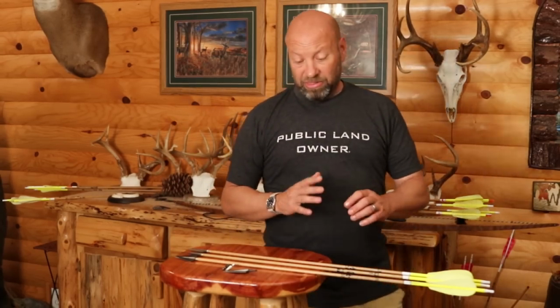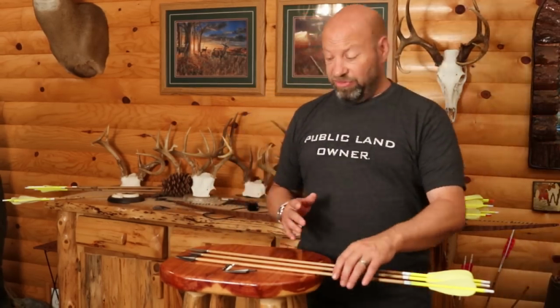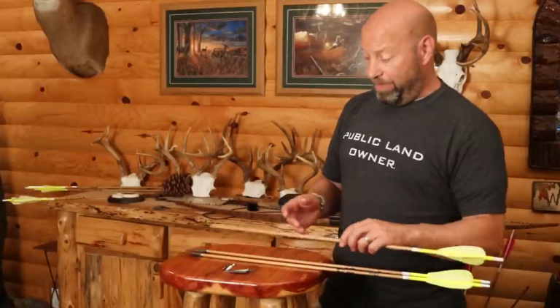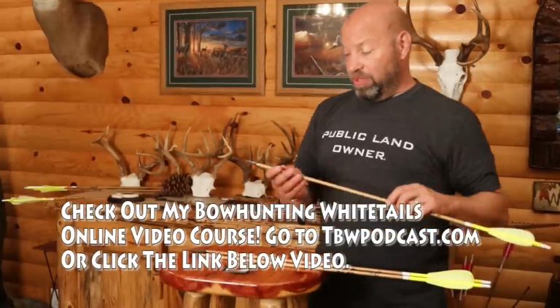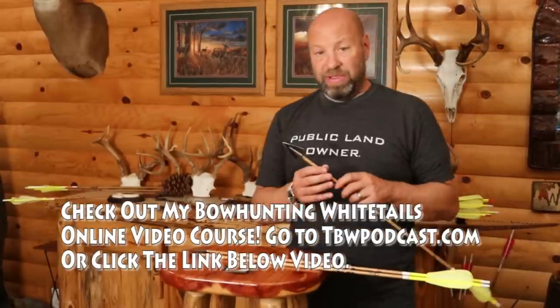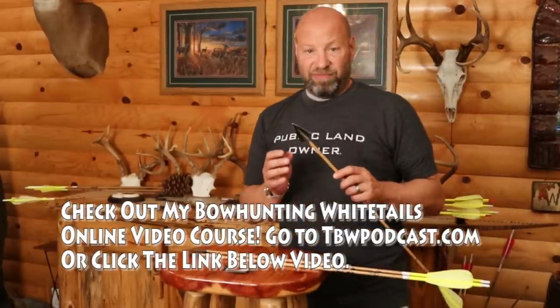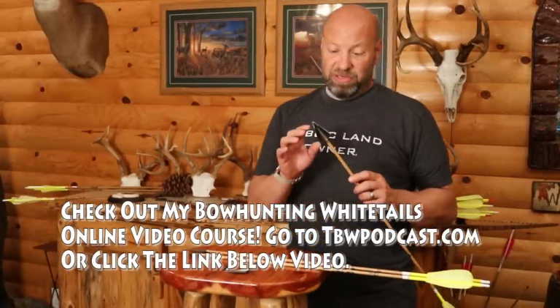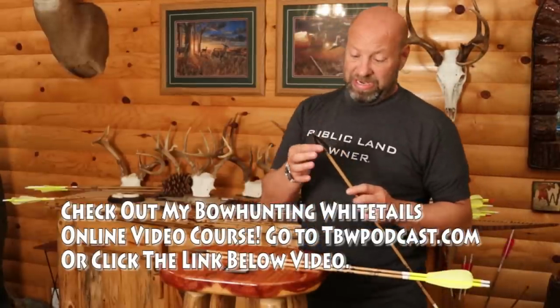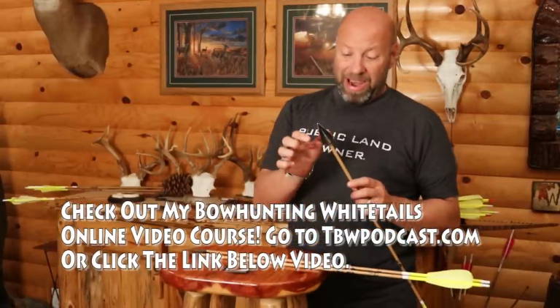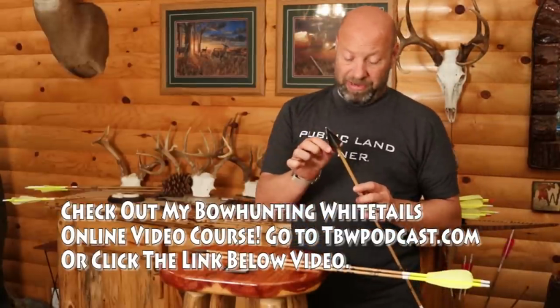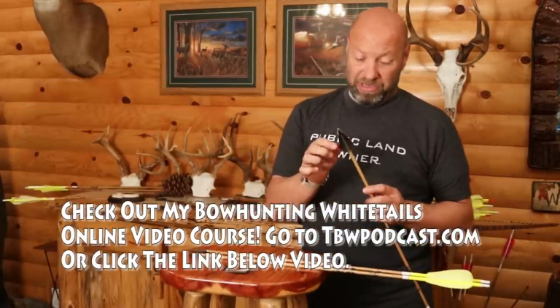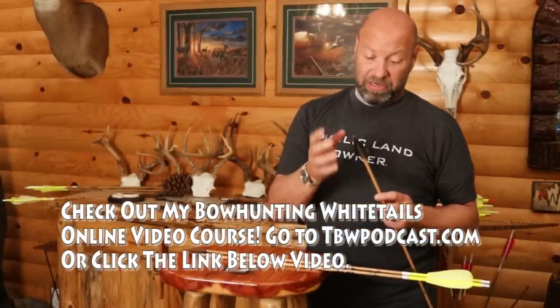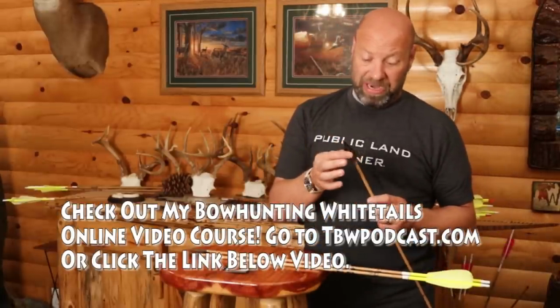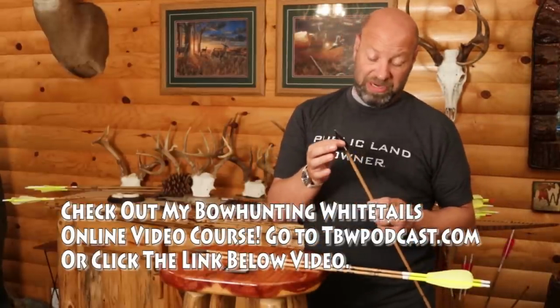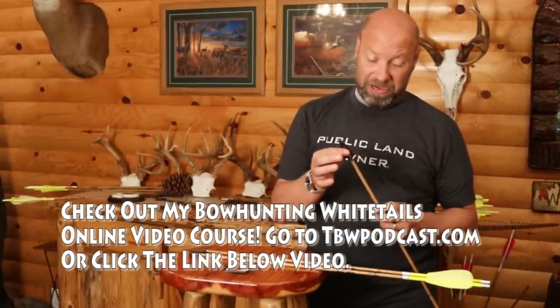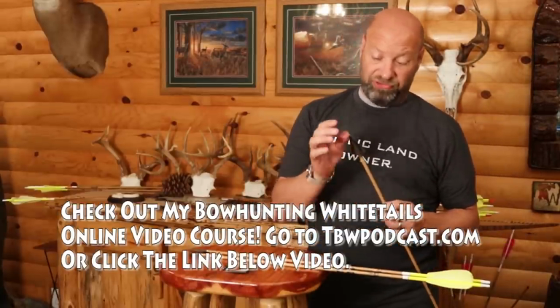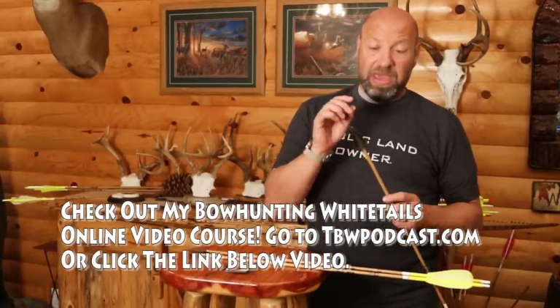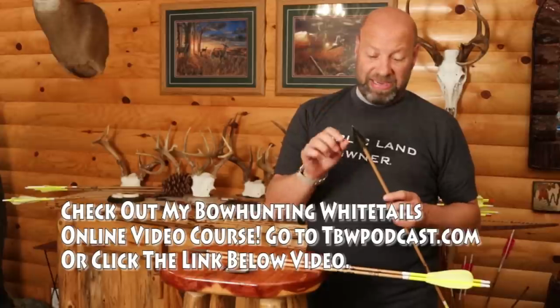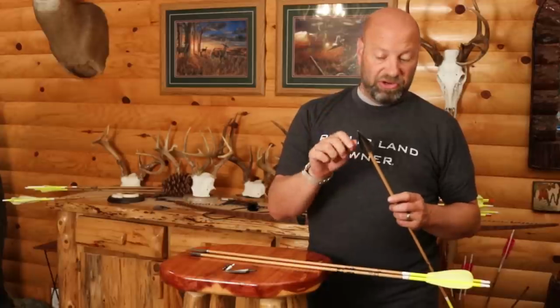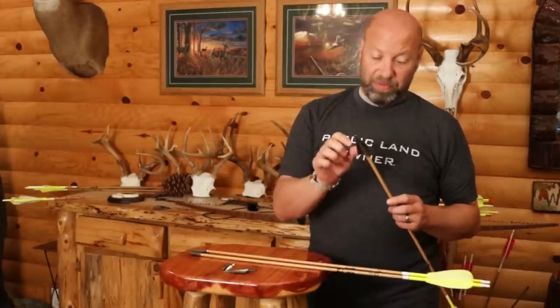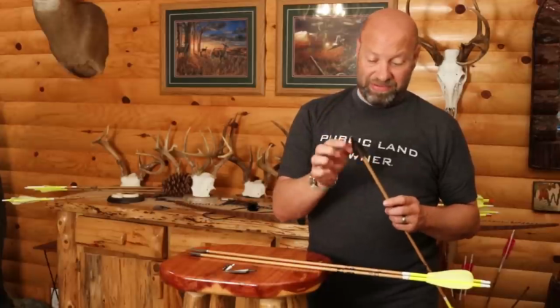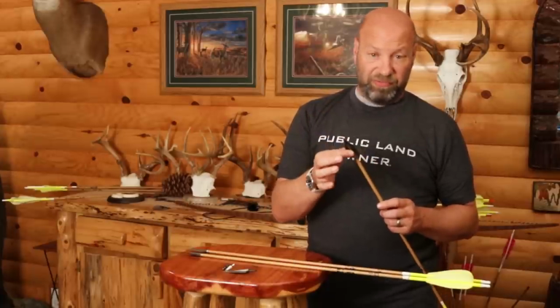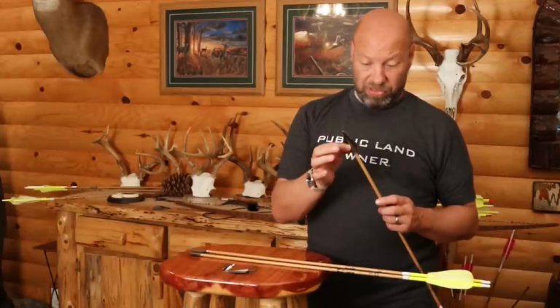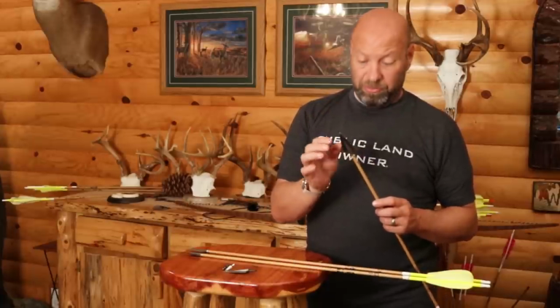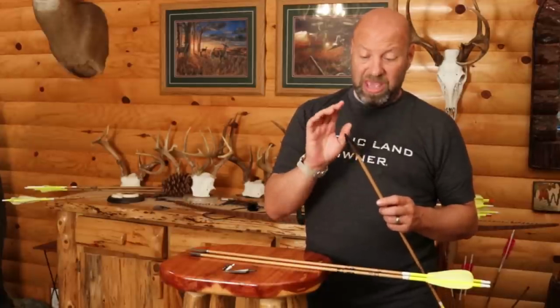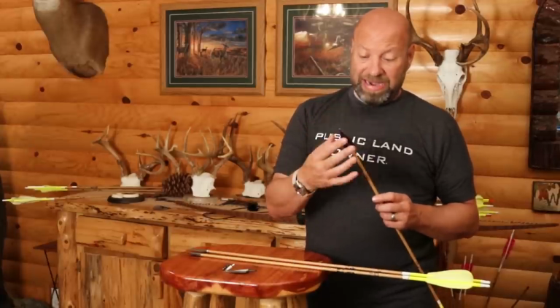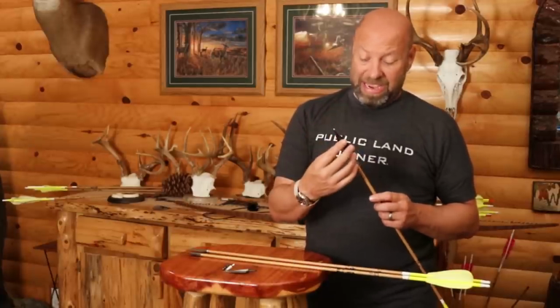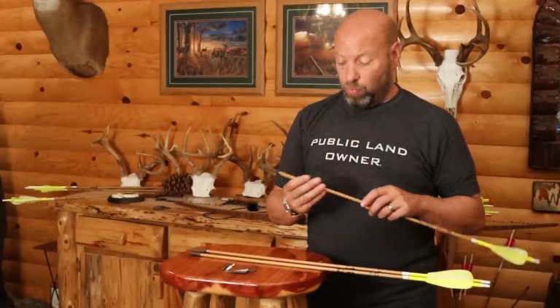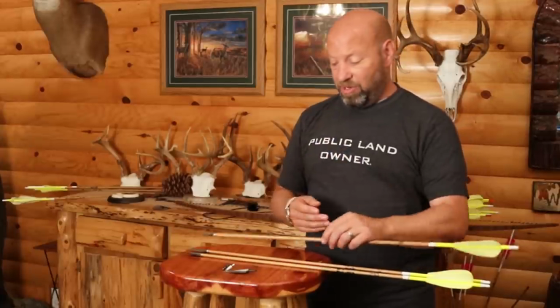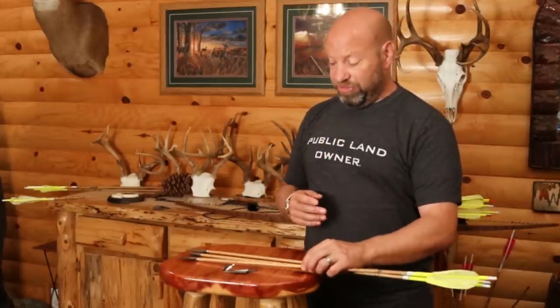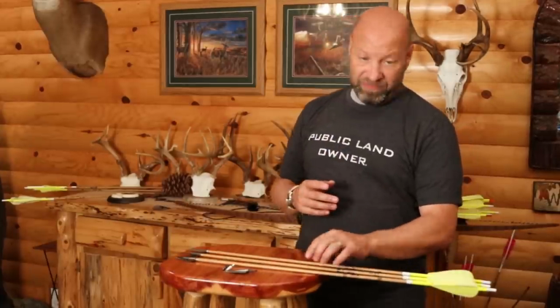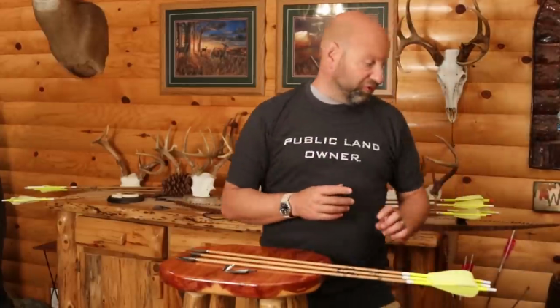I love this shape. What you gain from this is that wide cut. I'm getting two blades, great penetration, and it's very easy to sharpen without having to deal with three blades or bleeder blades. And I get that good wide cut which leaves a heck of a blood trail.